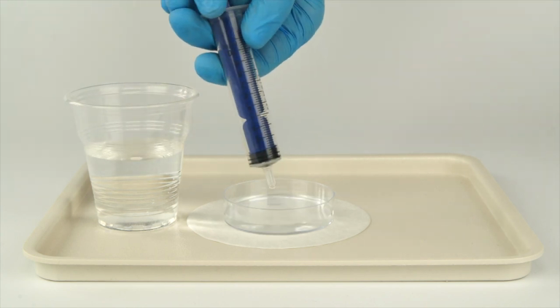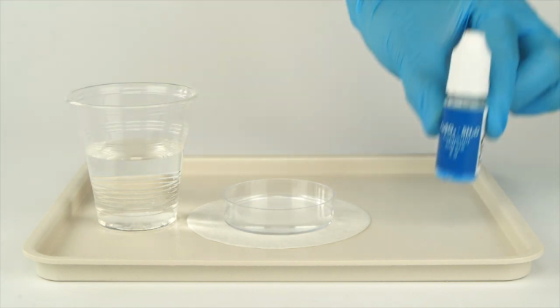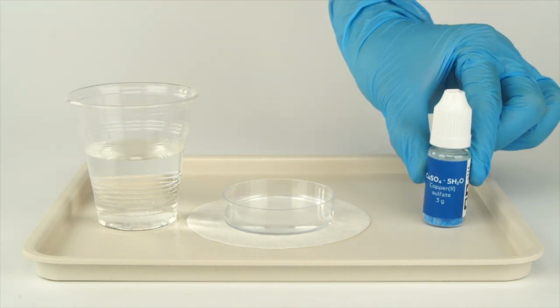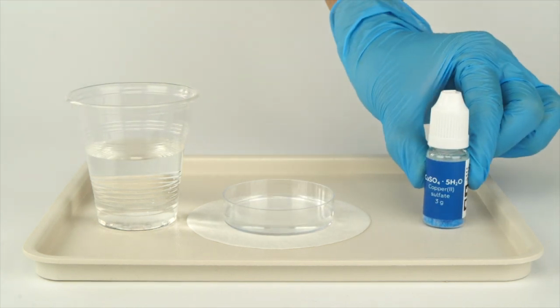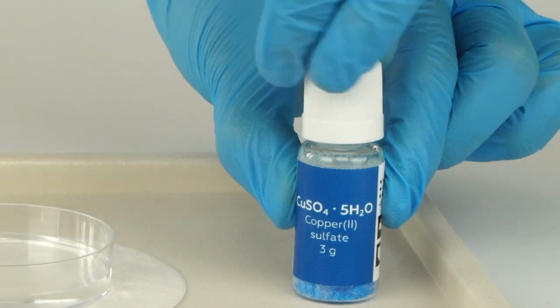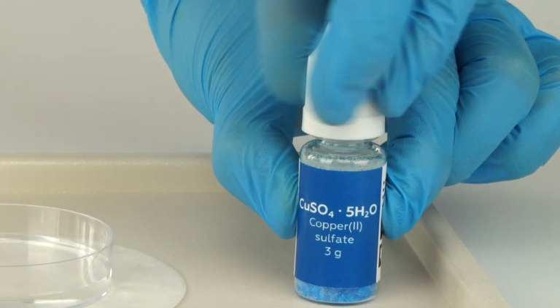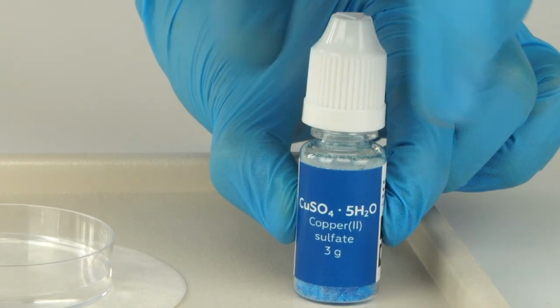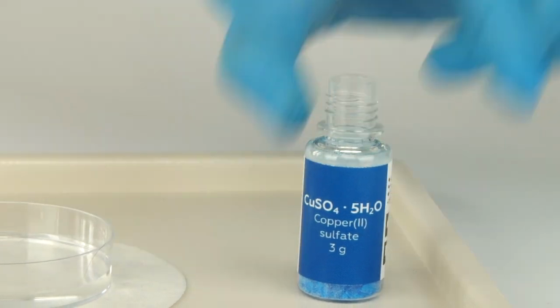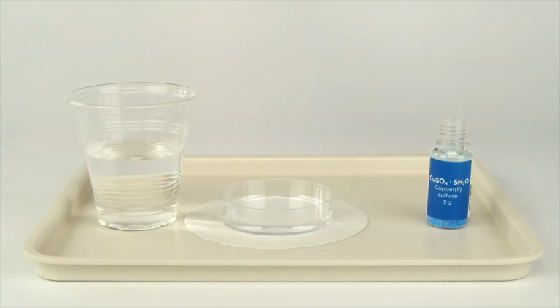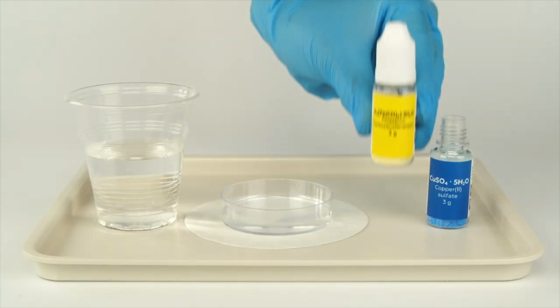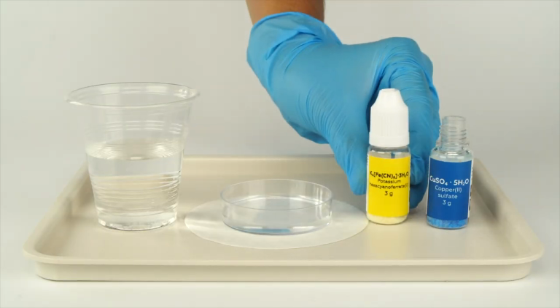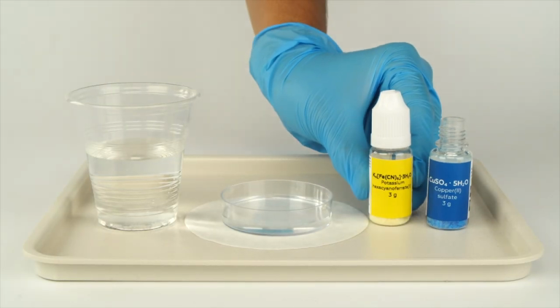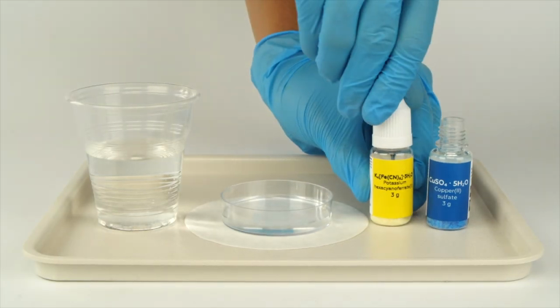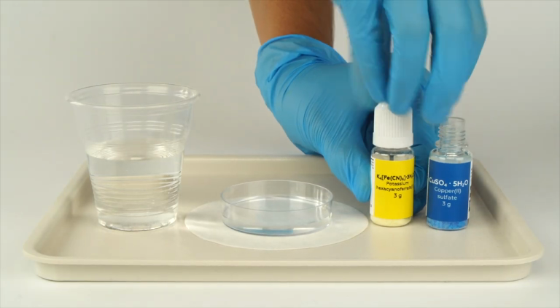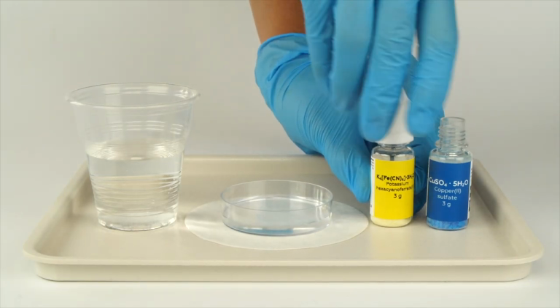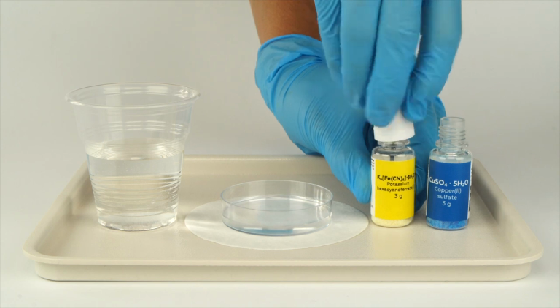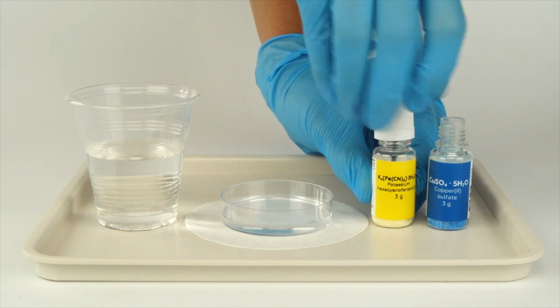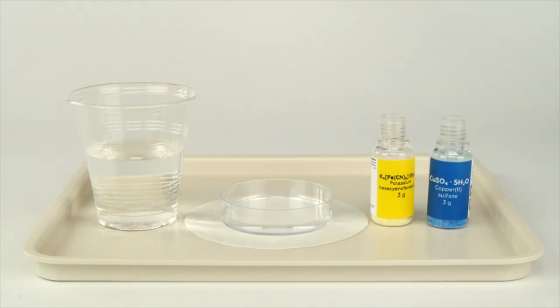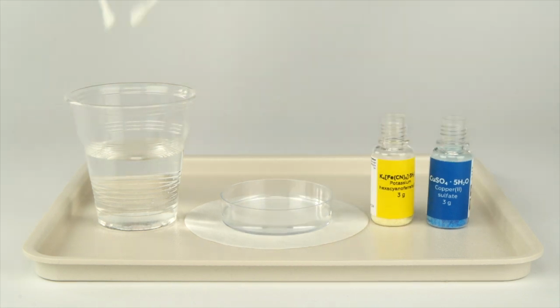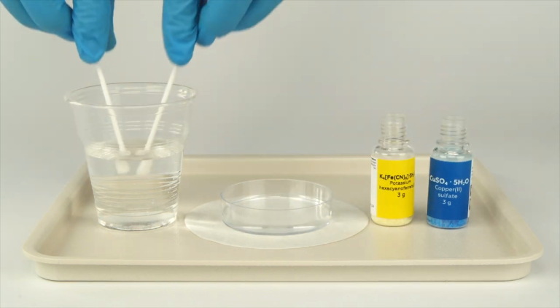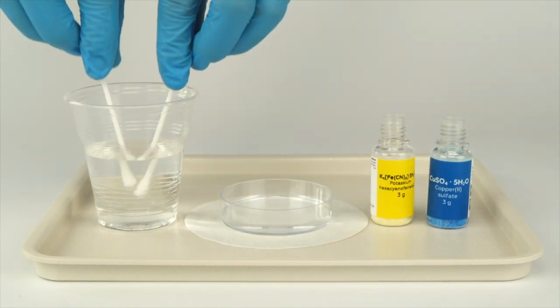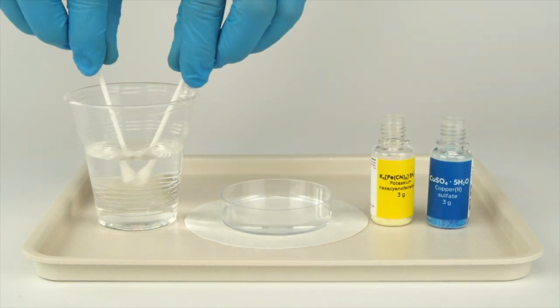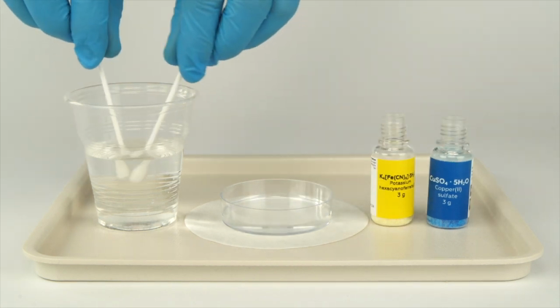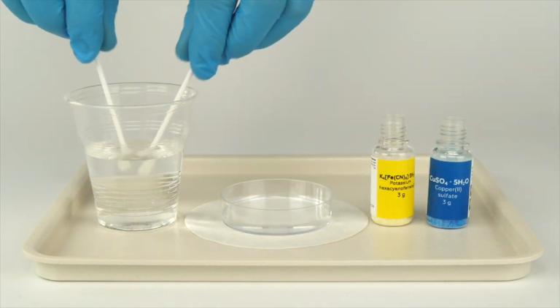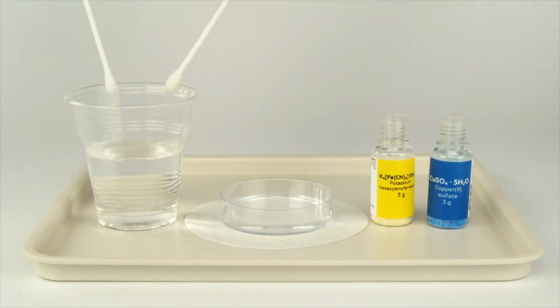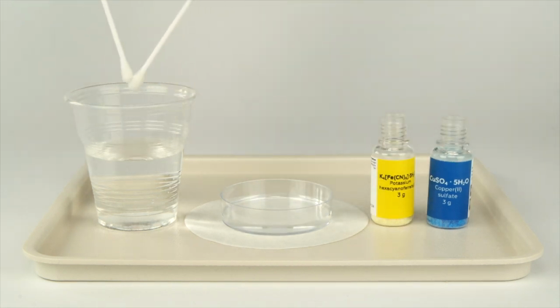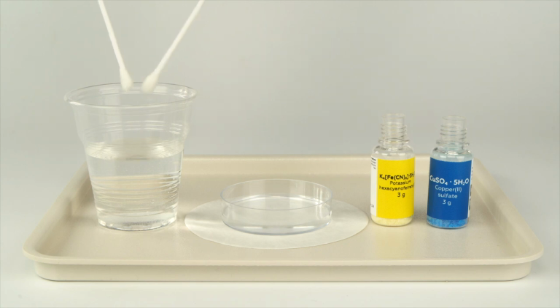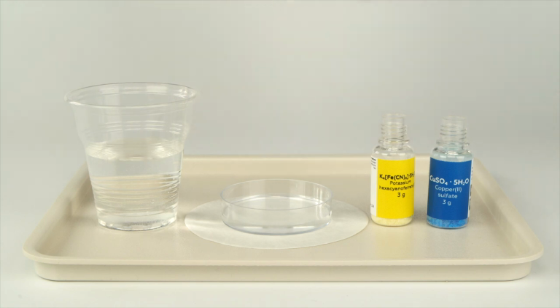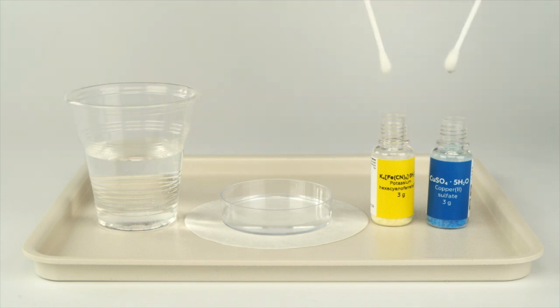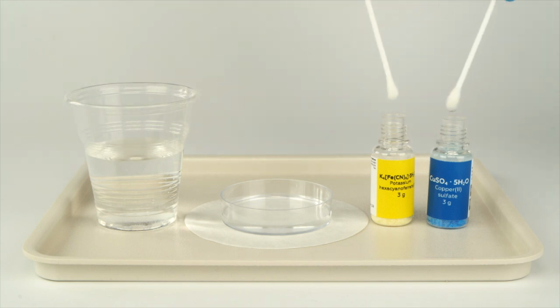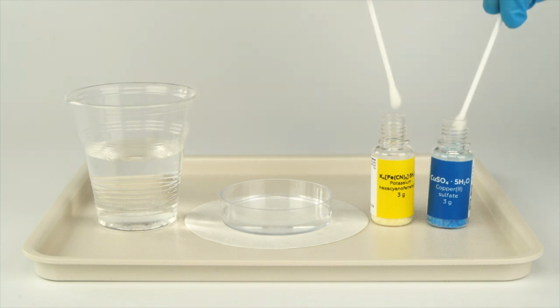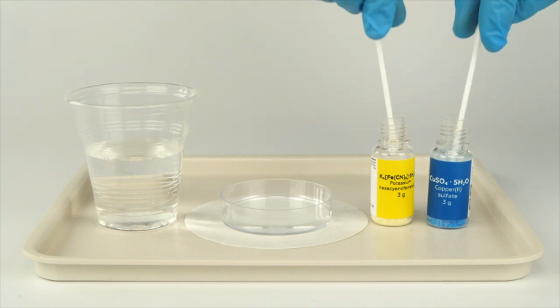Open the bottle of copper sulfate with the blue label and the bottle of potassium hexacyanopherate 2. Dip the two cotton swabs in water, then dip one wetted cotton swab into each reagent bottle.